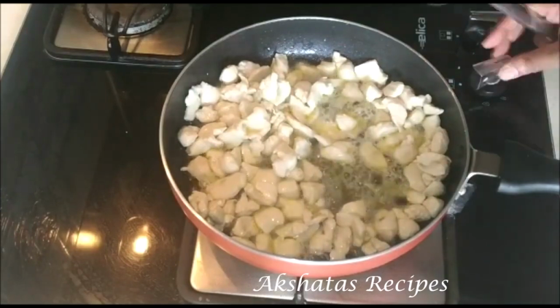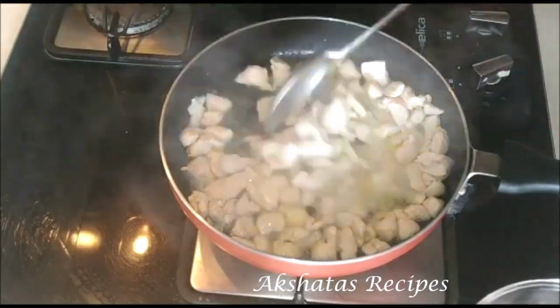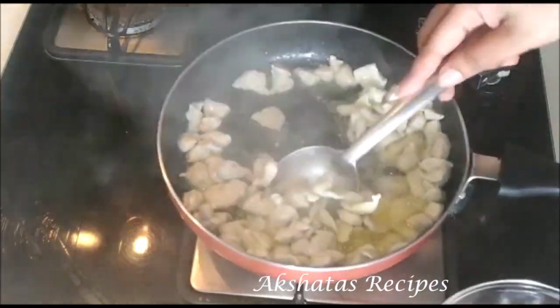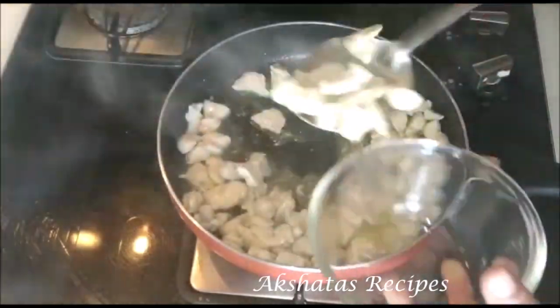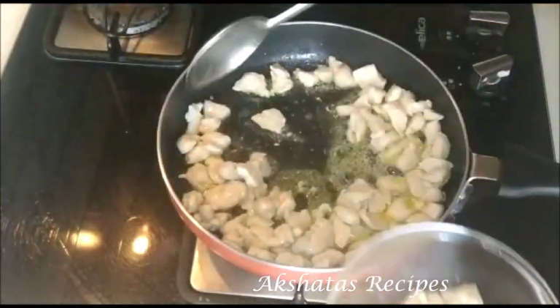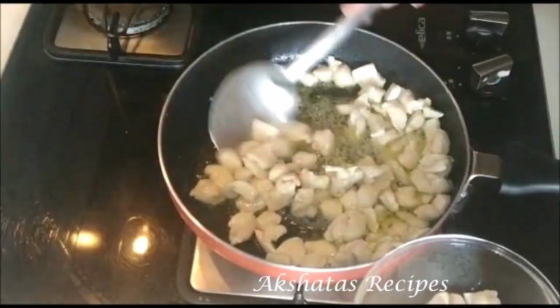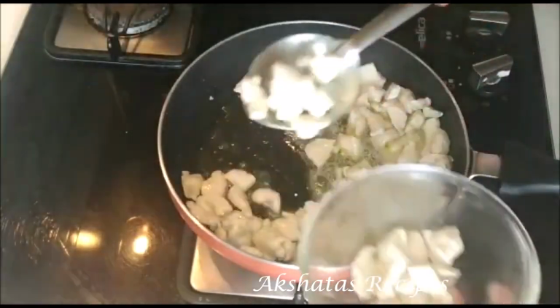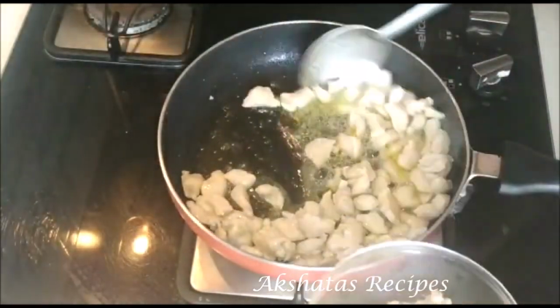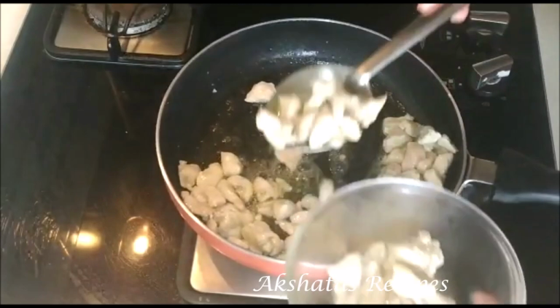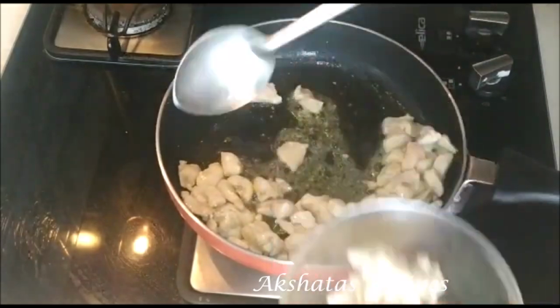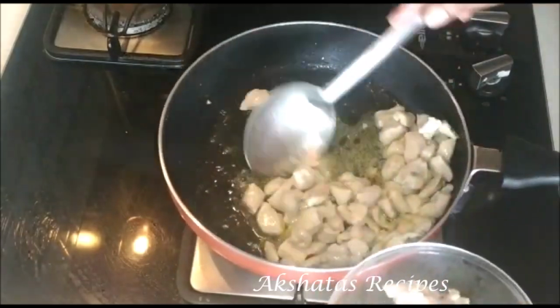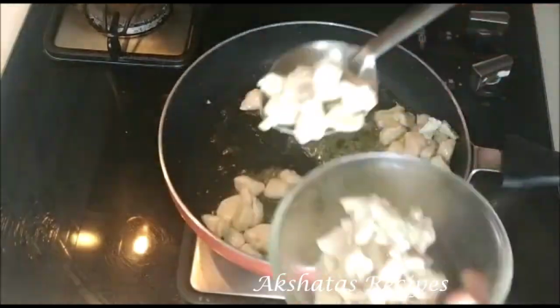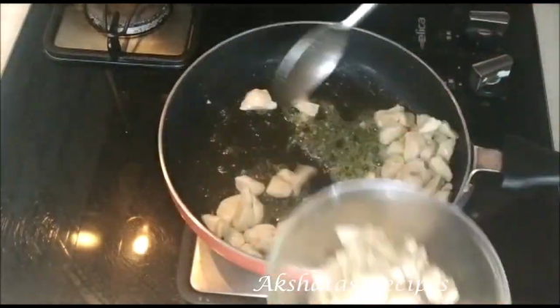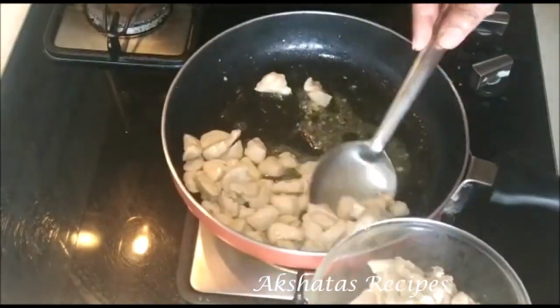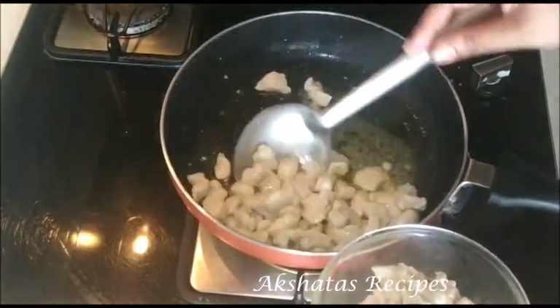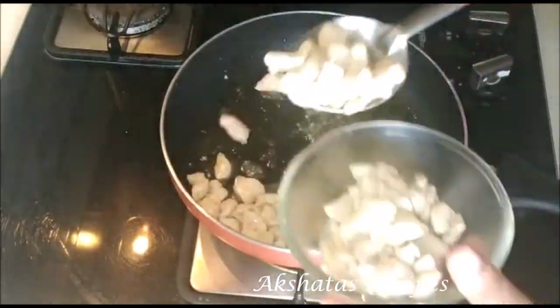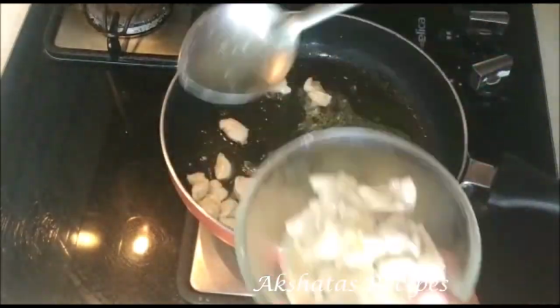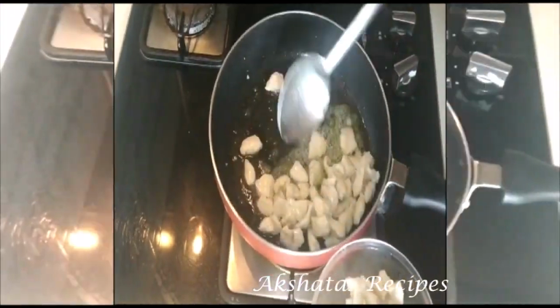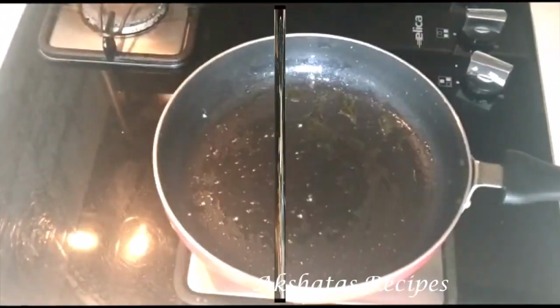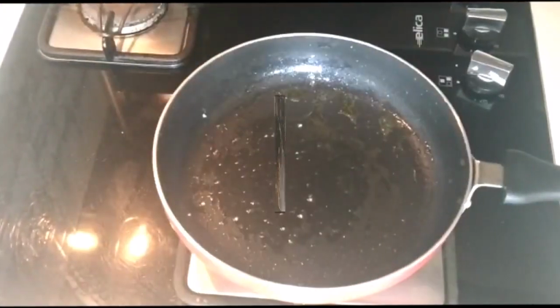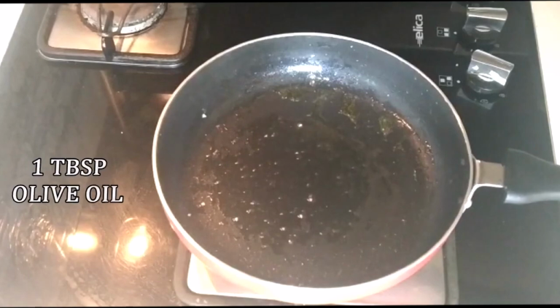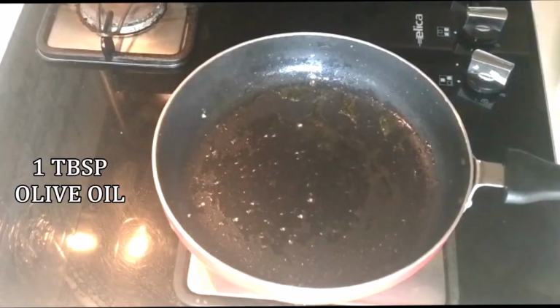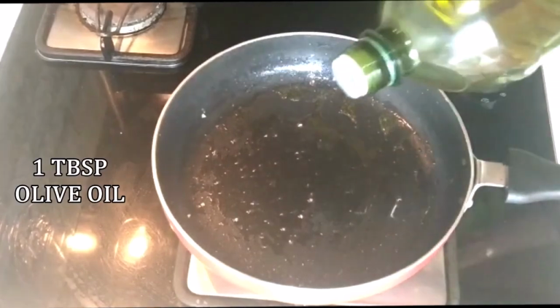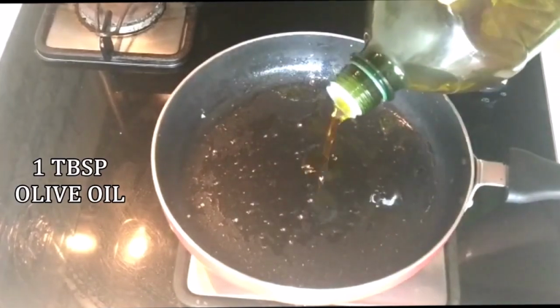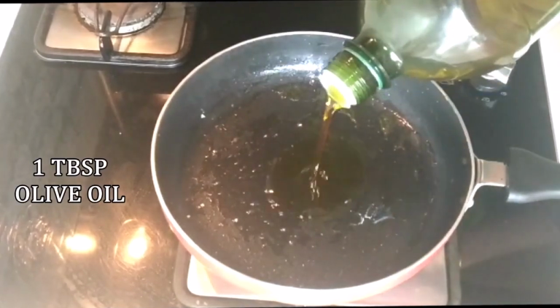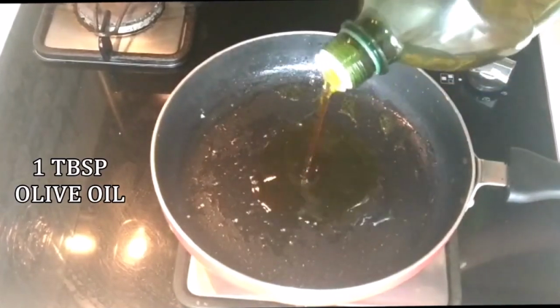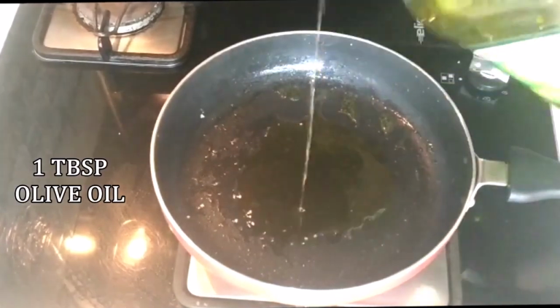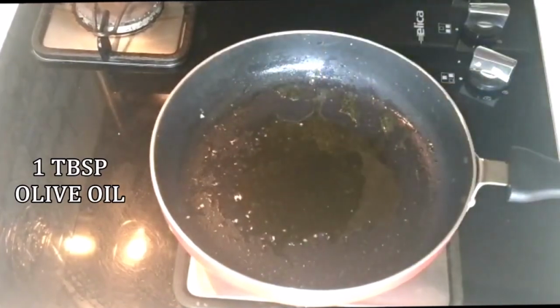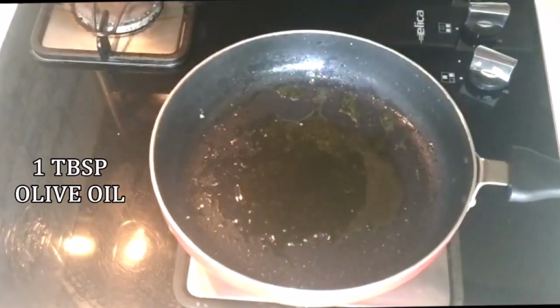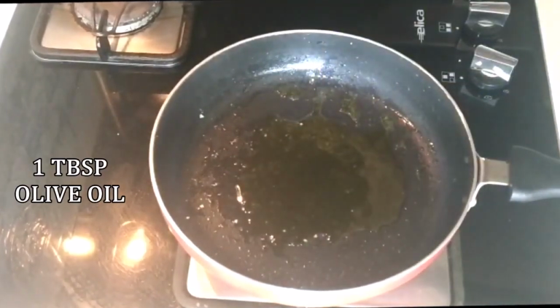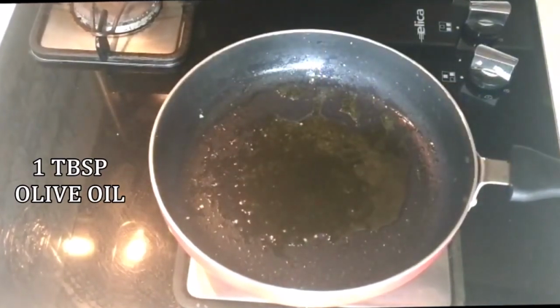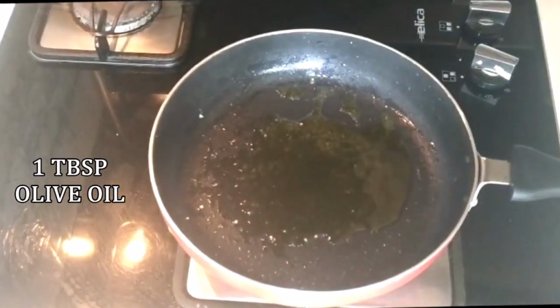Once the chicken is cooked, I'm going to transfer it to a bowl. Cut them up into very, very small pieces. Now again, I'm going to add one tablespoon of olive oil to my pan.